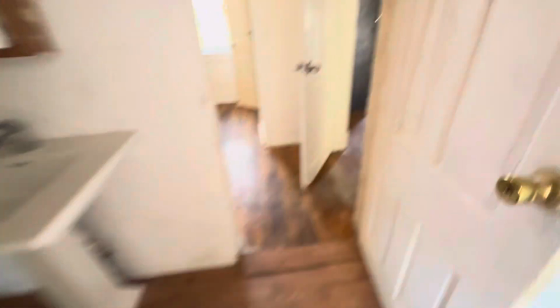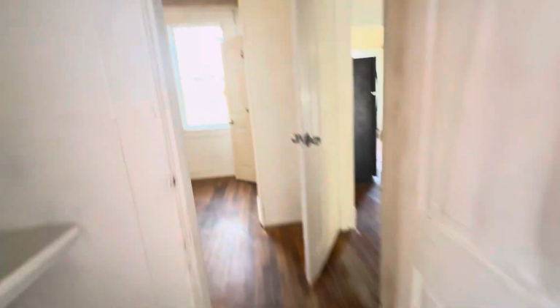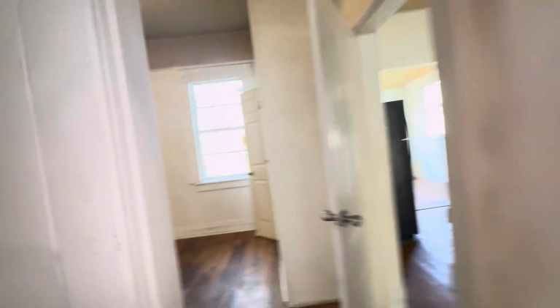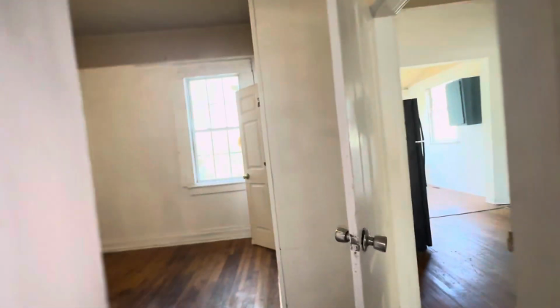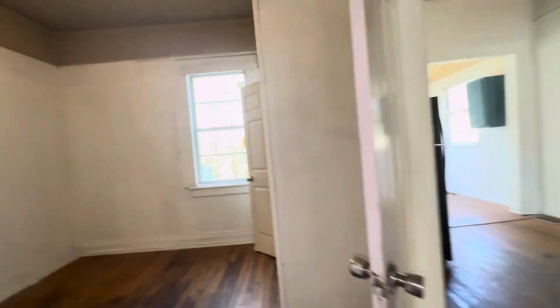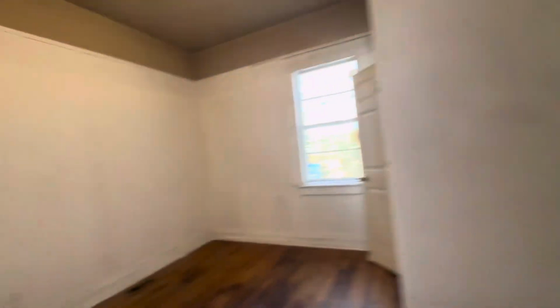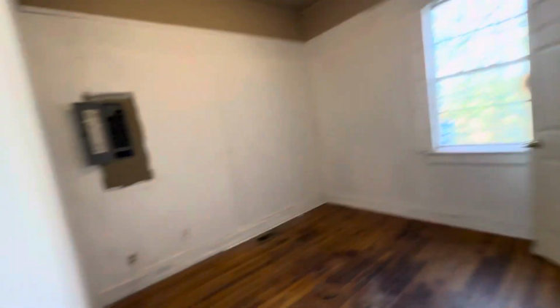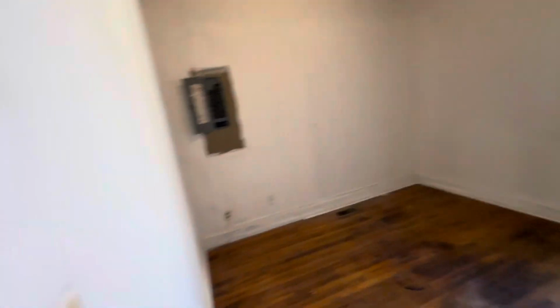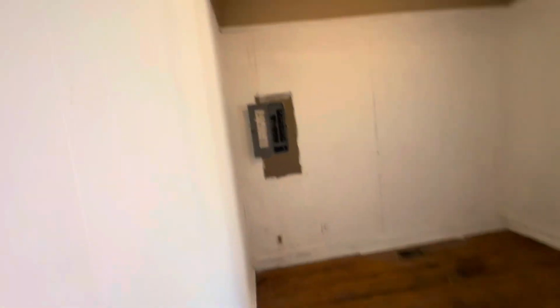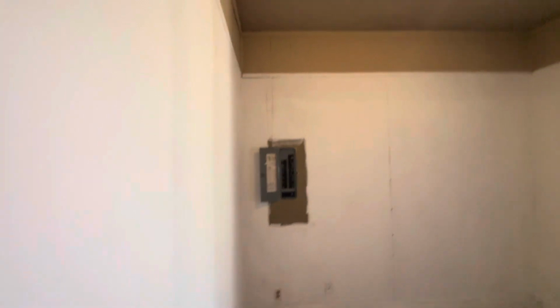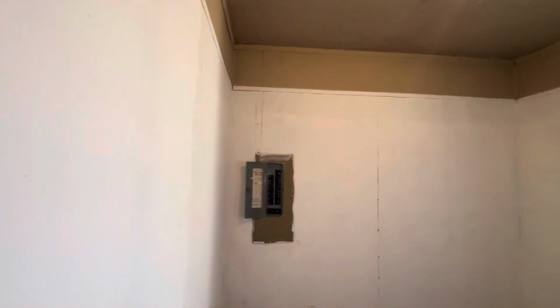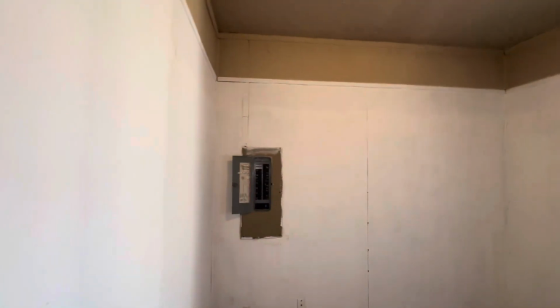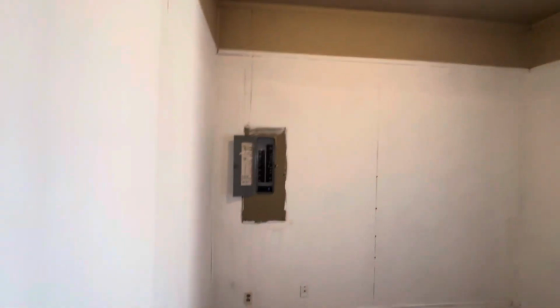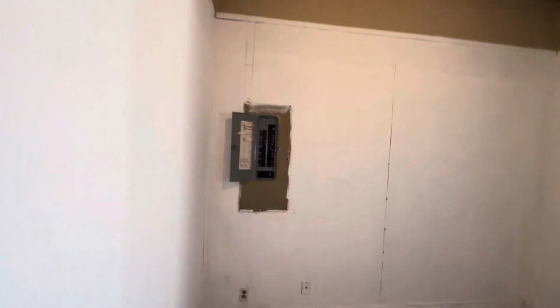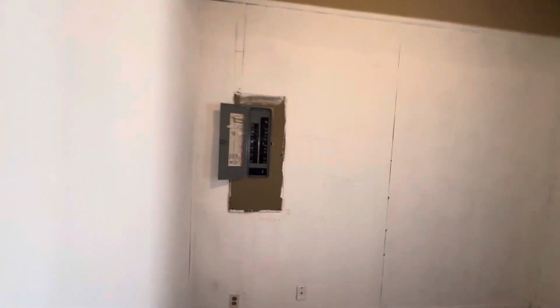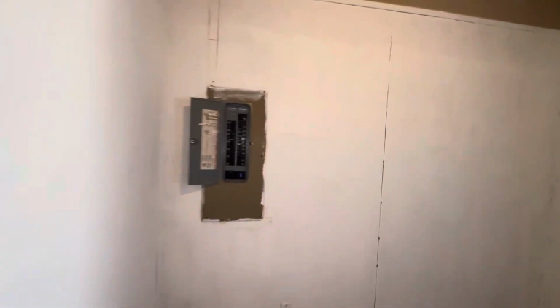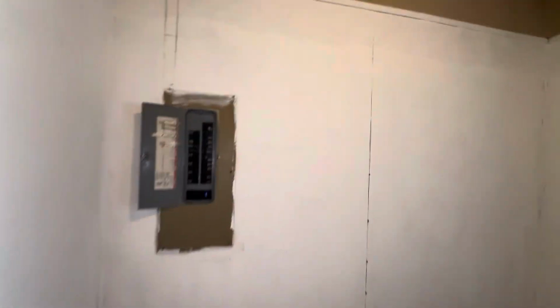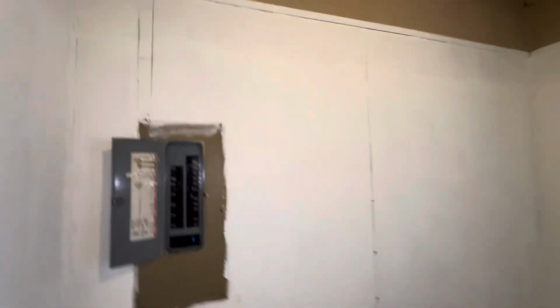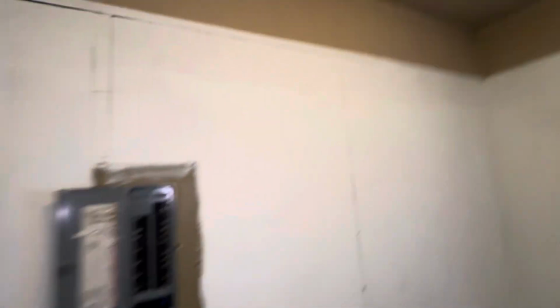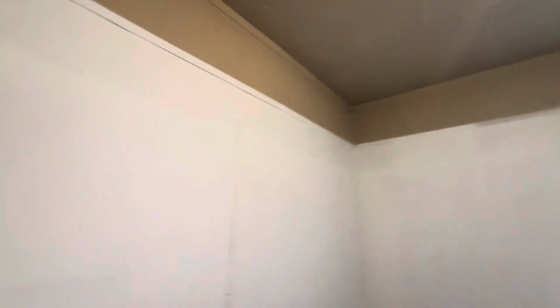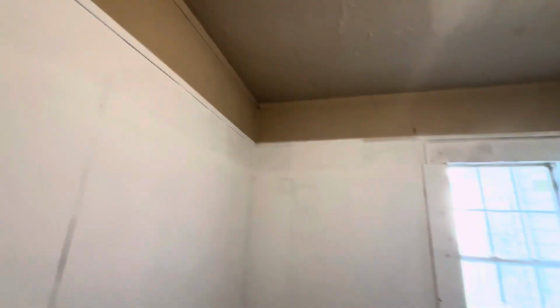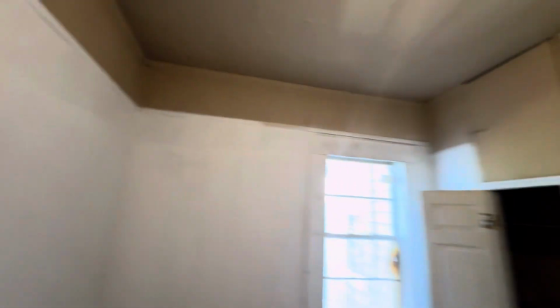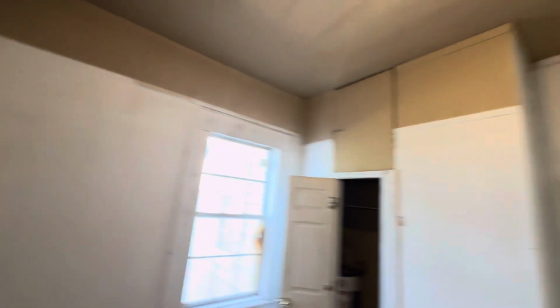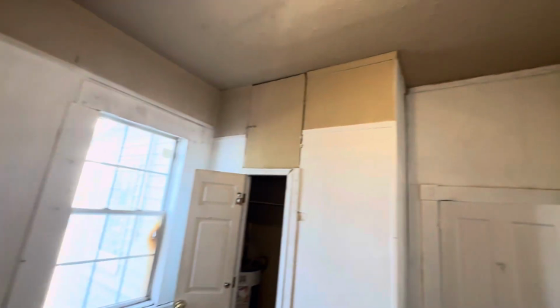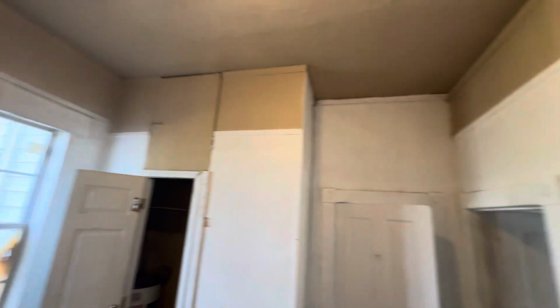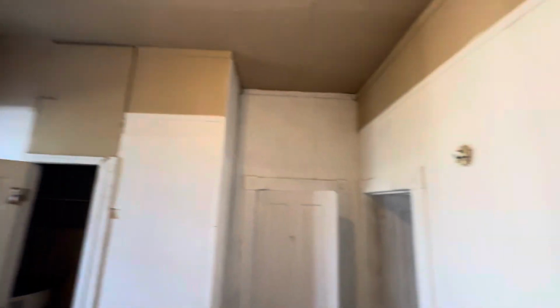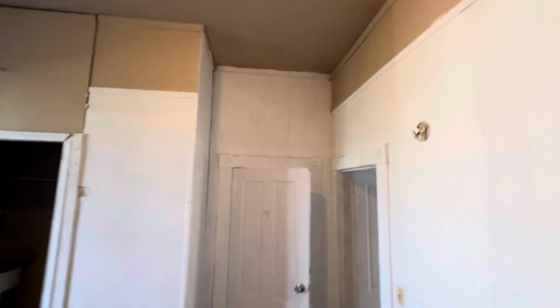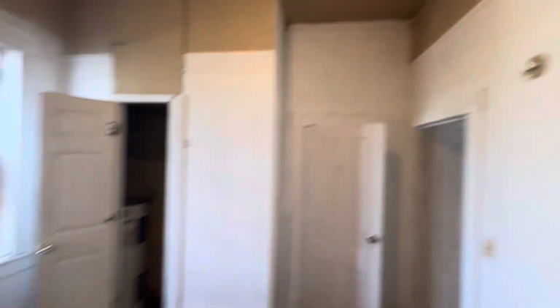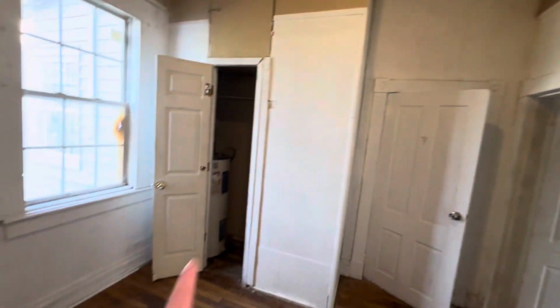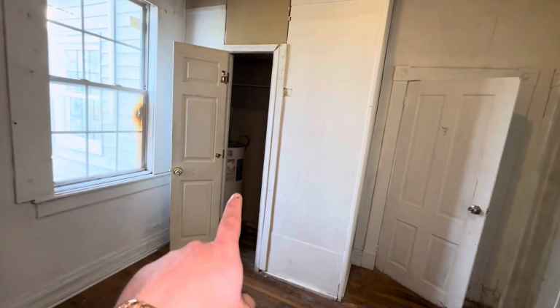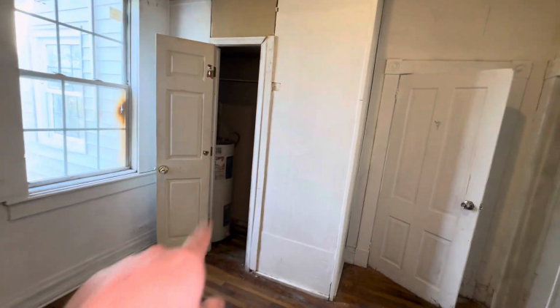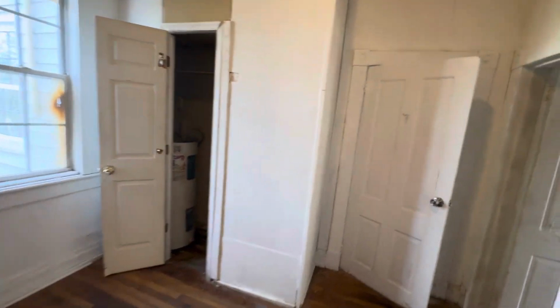Let's show you bedroom number two. This is bedroom number two. You have your breaker box right here, and you have your hot water tank in the closet.